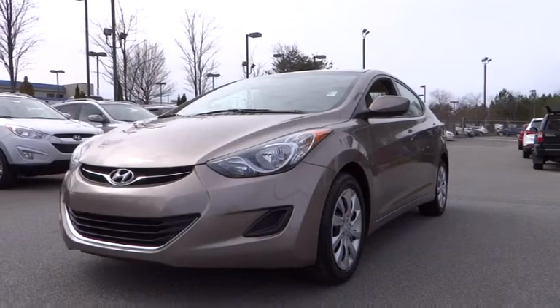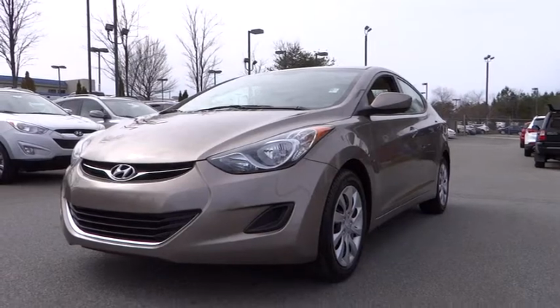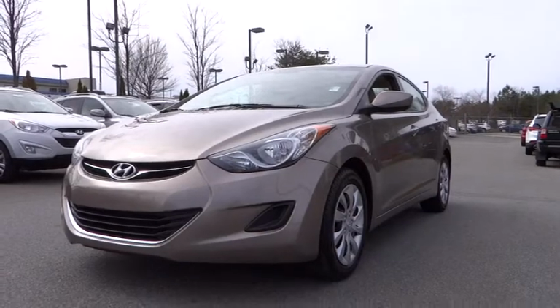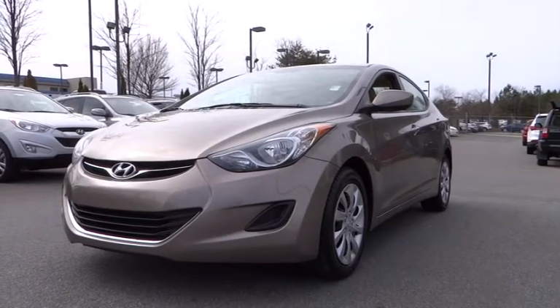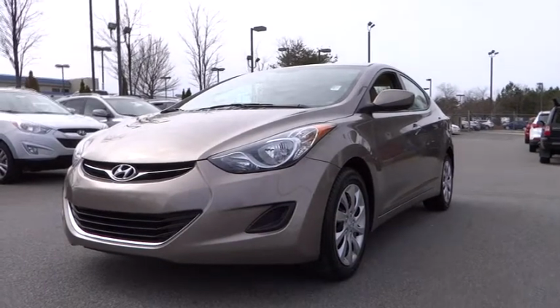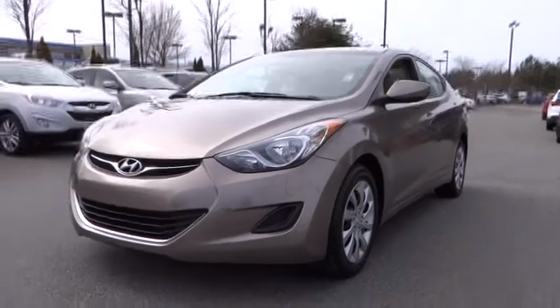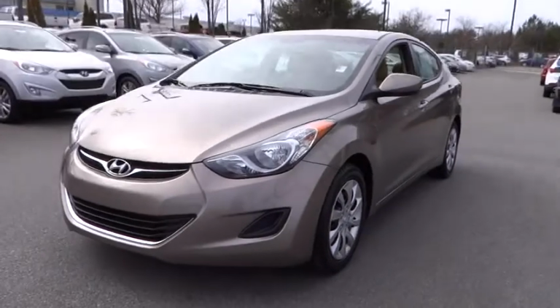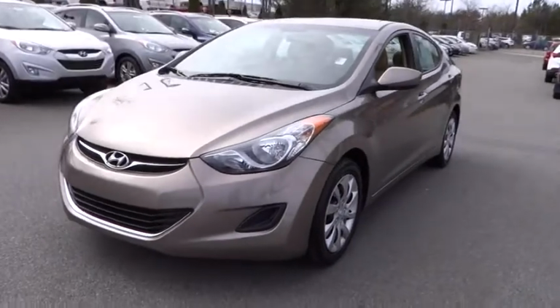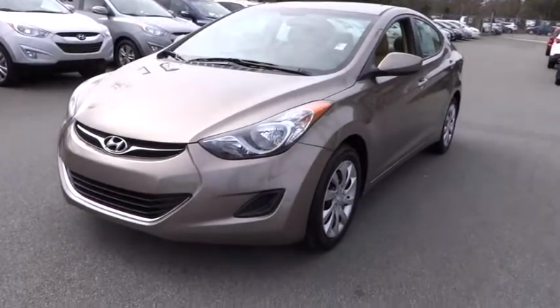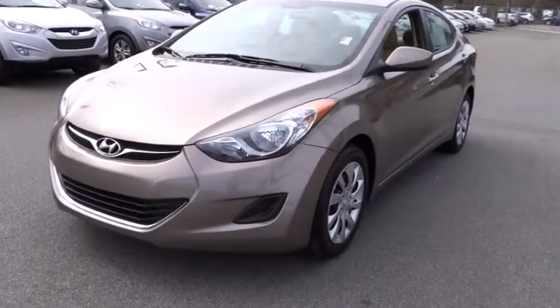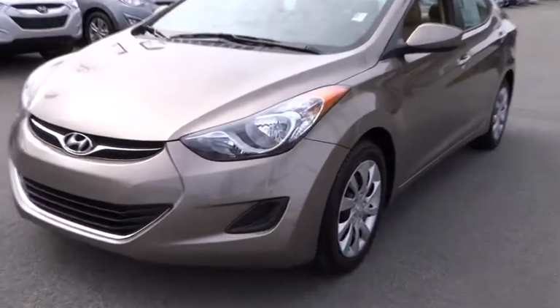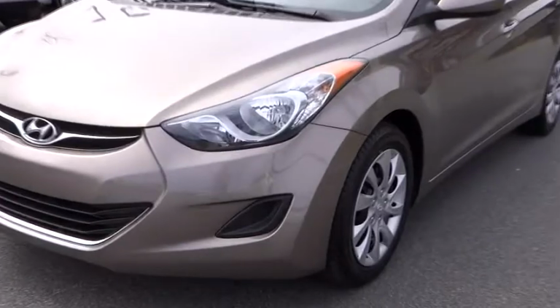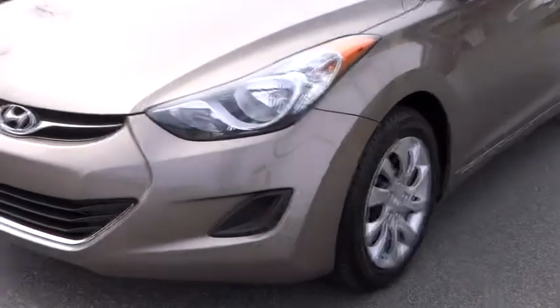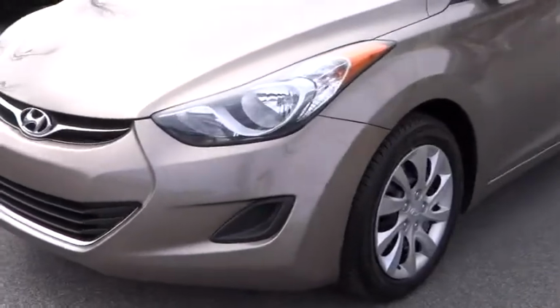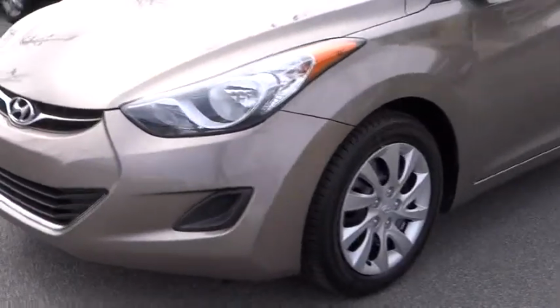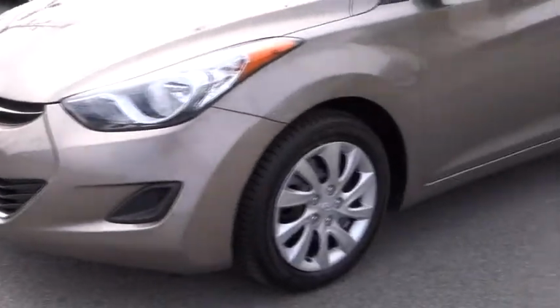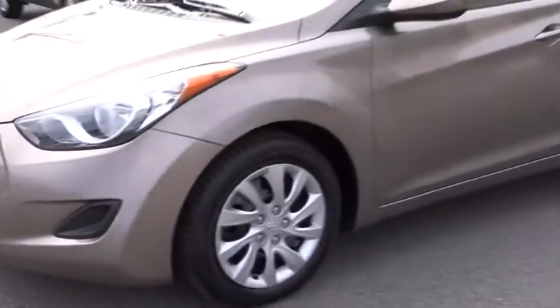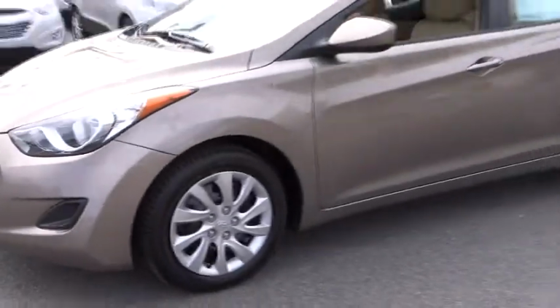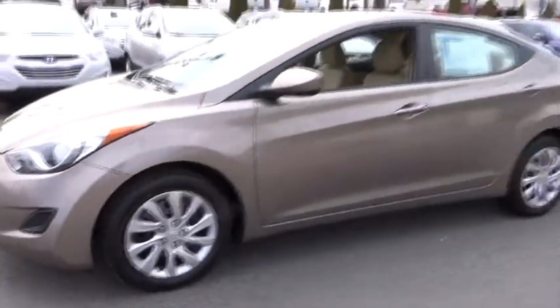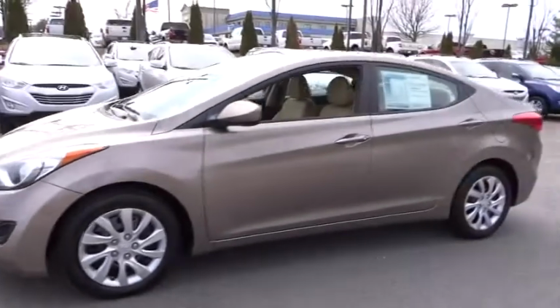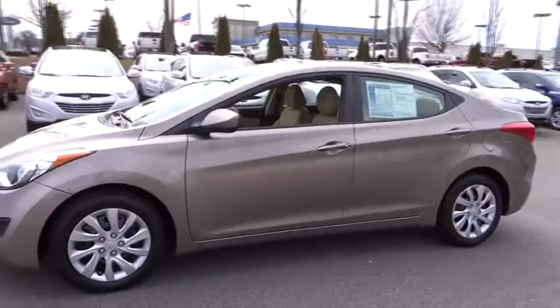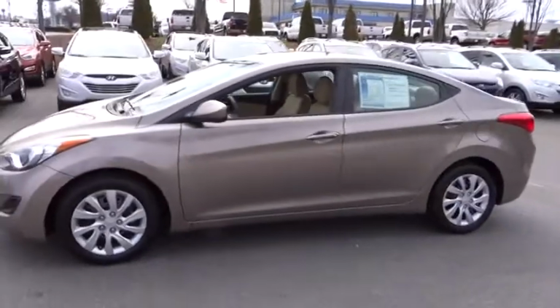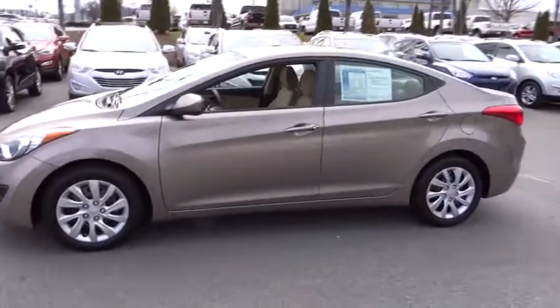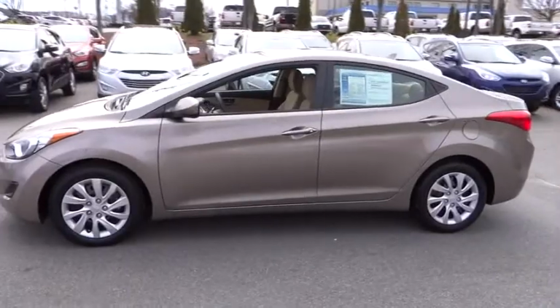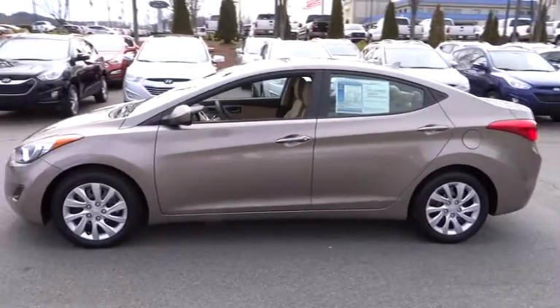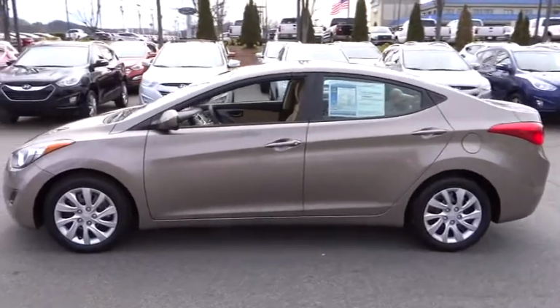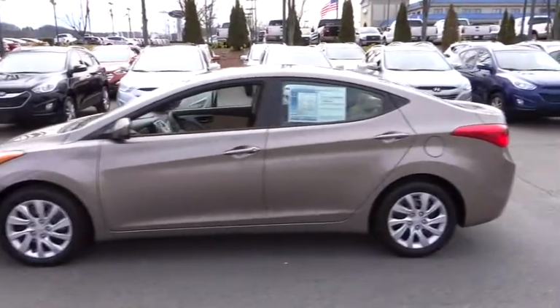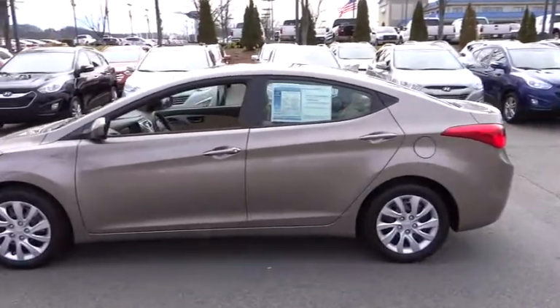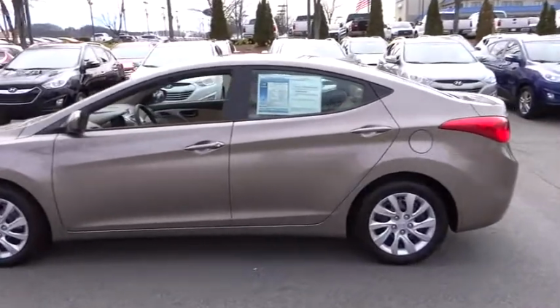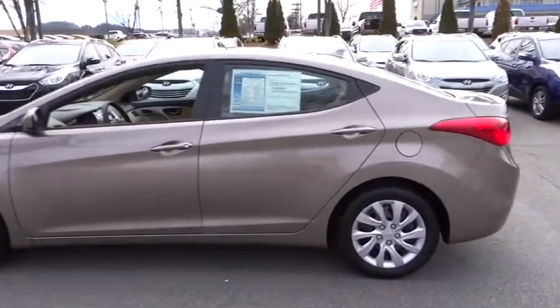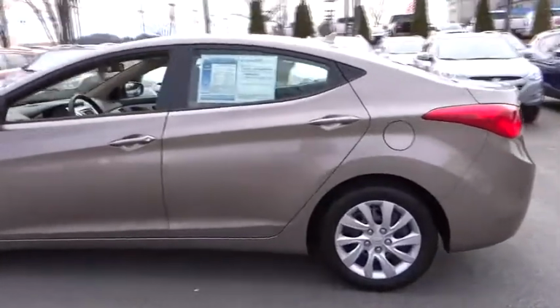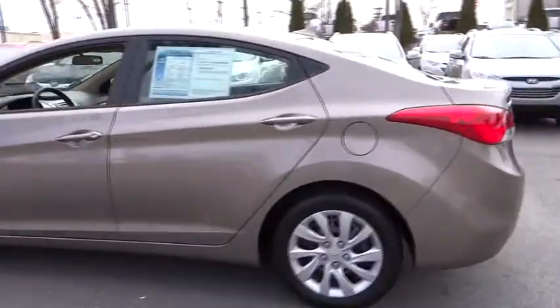2012 Elantra. The Elantra boasts the most interior room in its class and gets an exceptional 35 miles per gallon. With its luxurious standard features, the Elantra is an easy choice and is priced below $20,000.